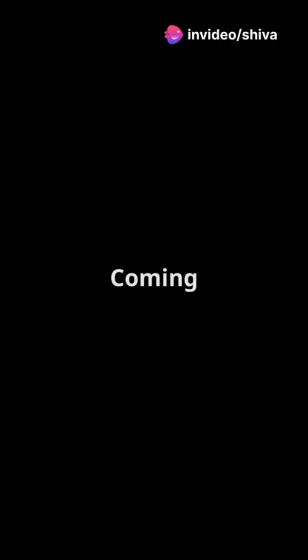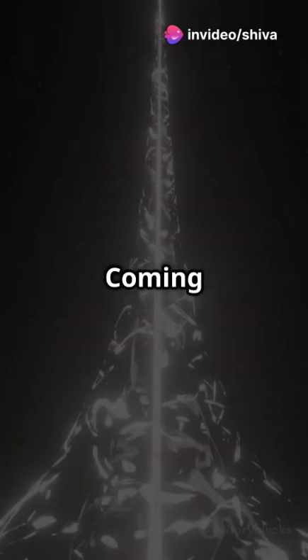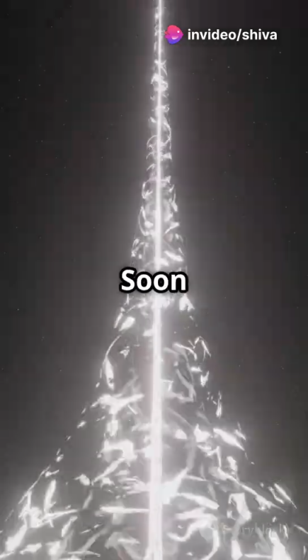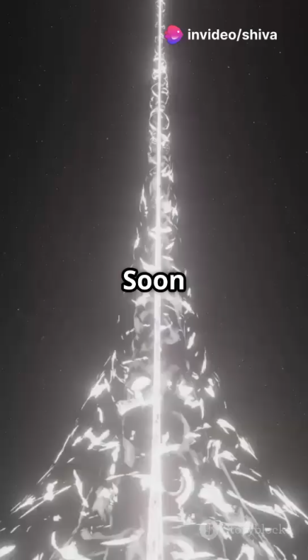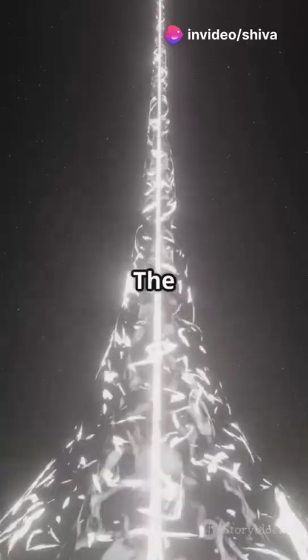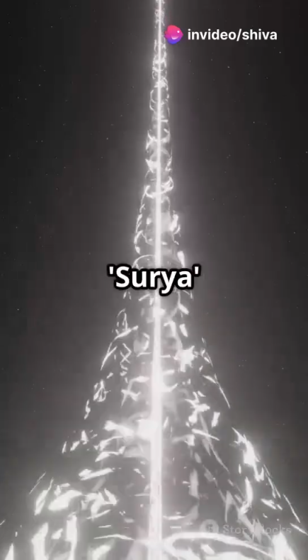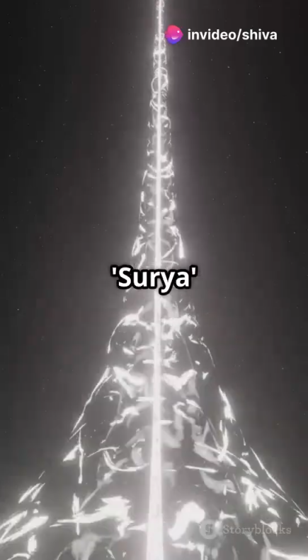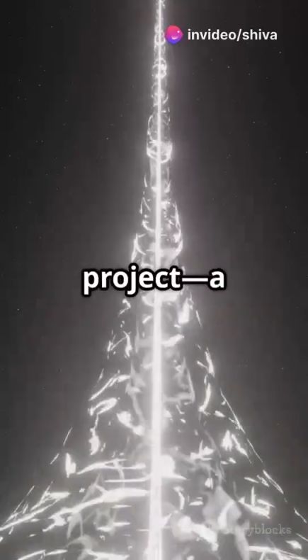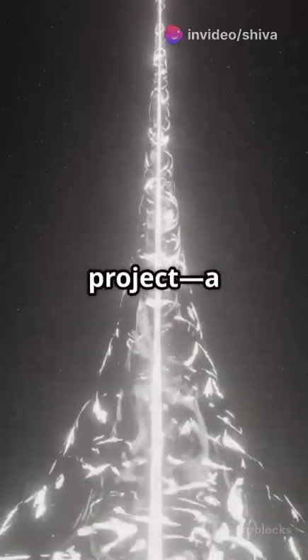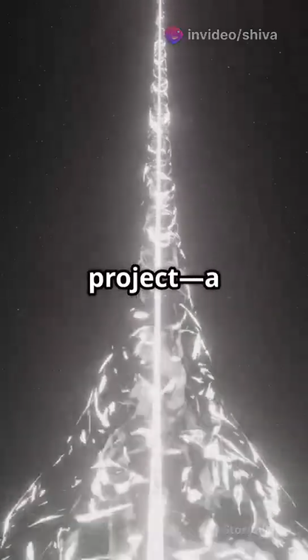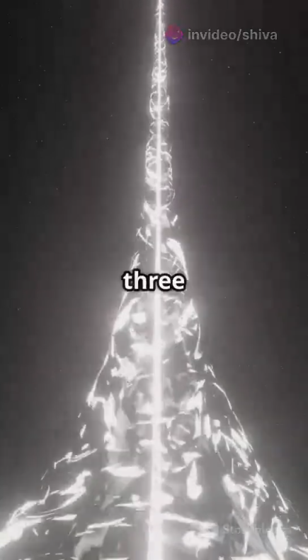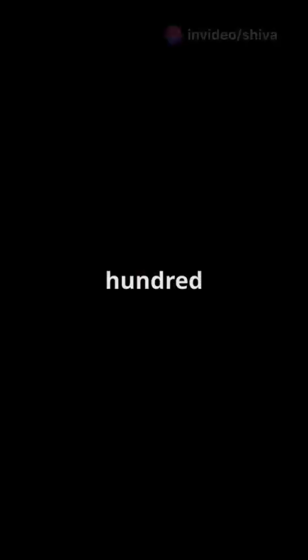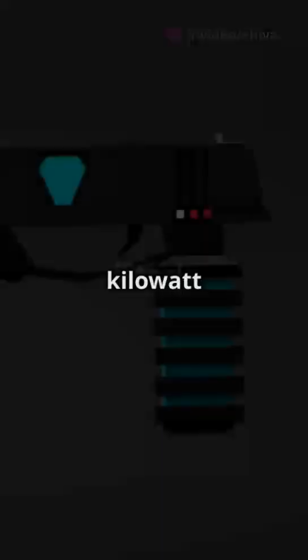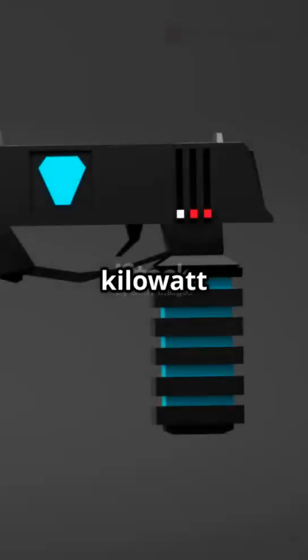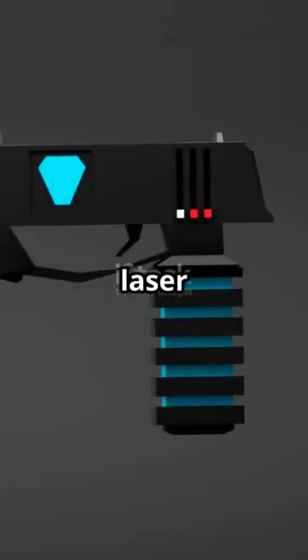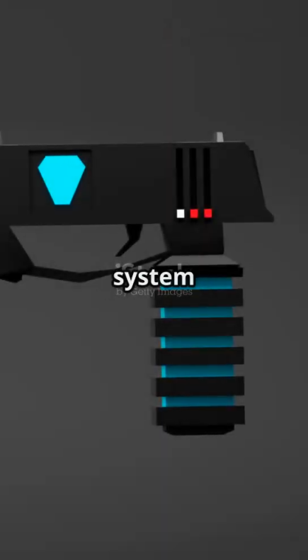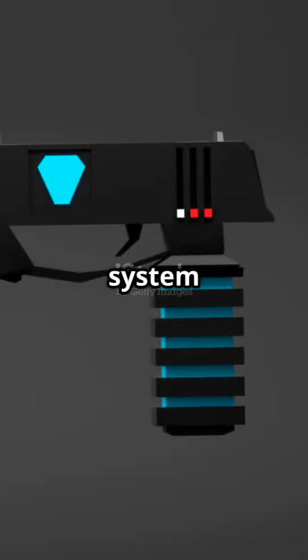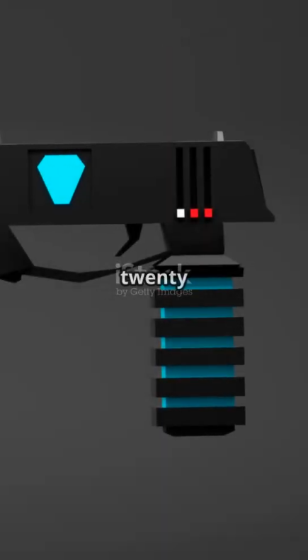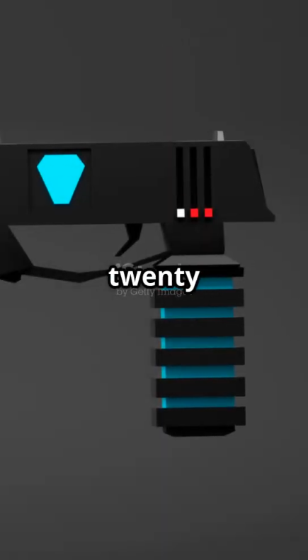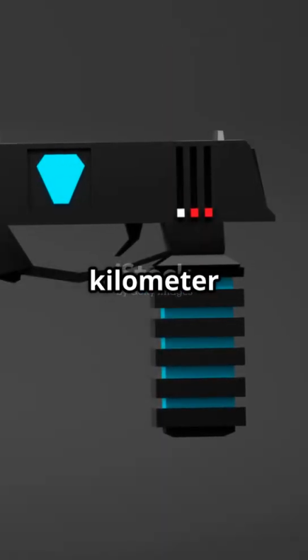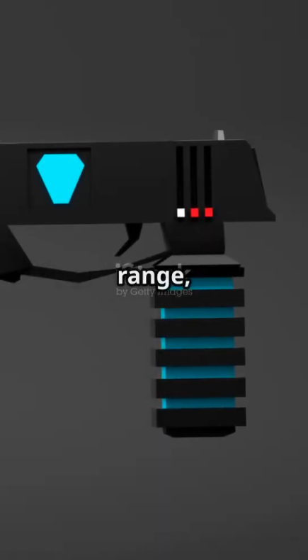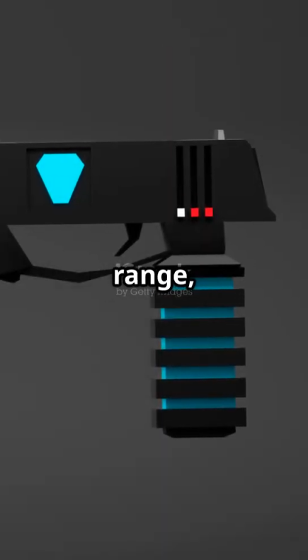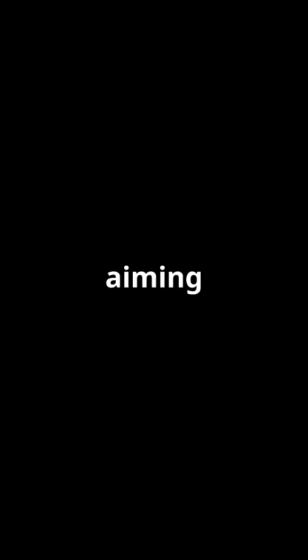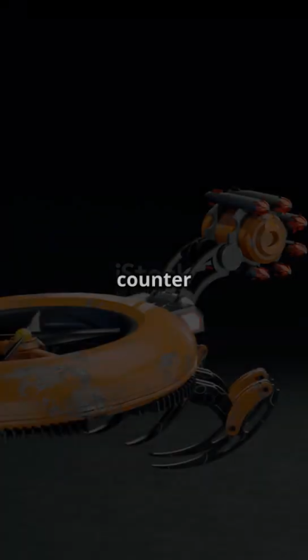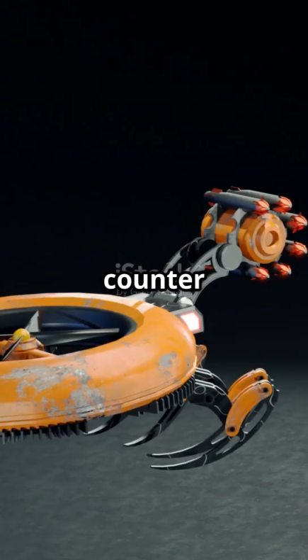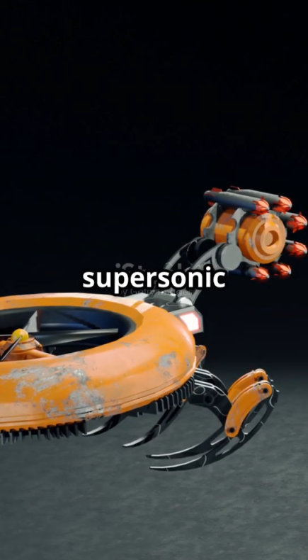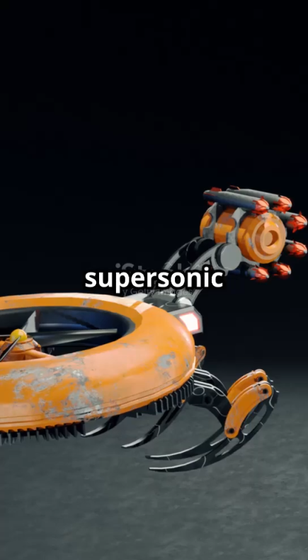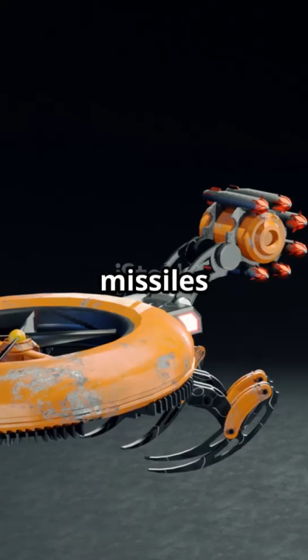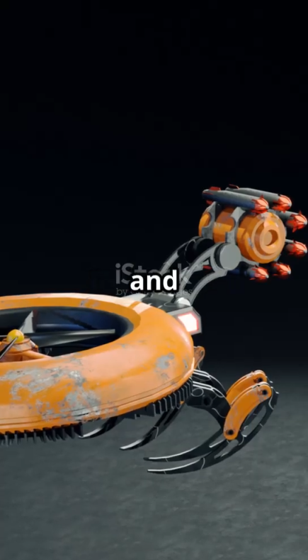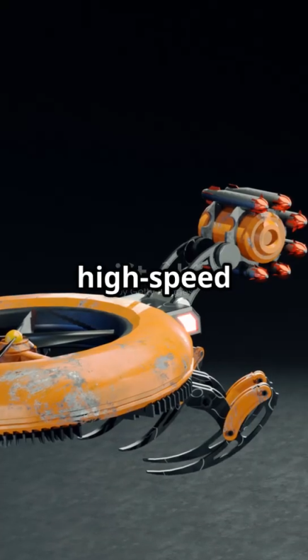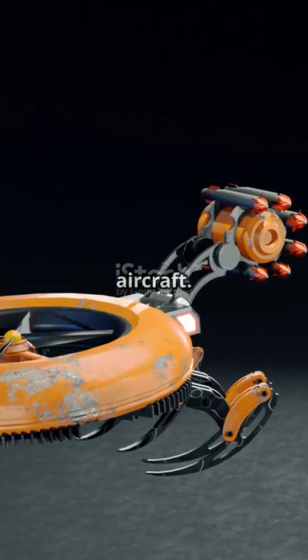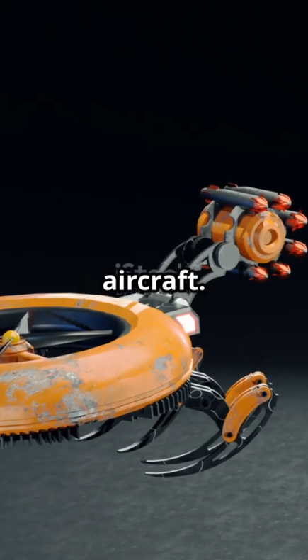Coming soon: the Surya Project, a 300-kilowatt laser system with a 20-kilometer range, aiming to counter supersonic missiles and high-speed aircraft.